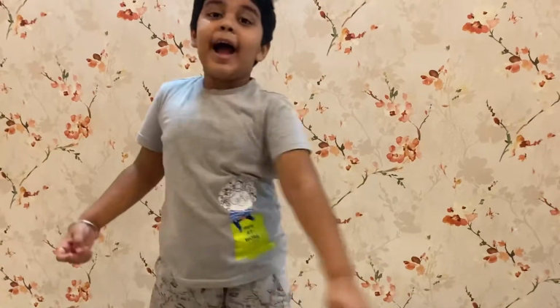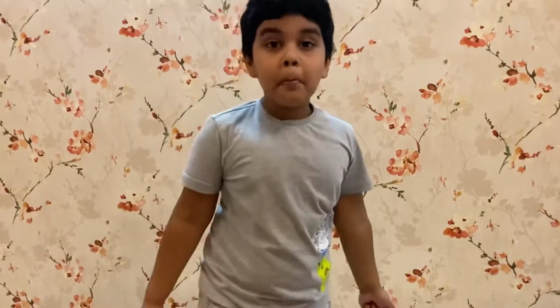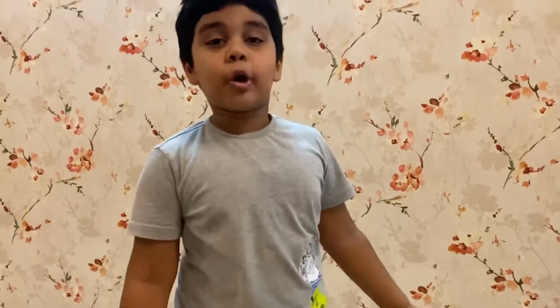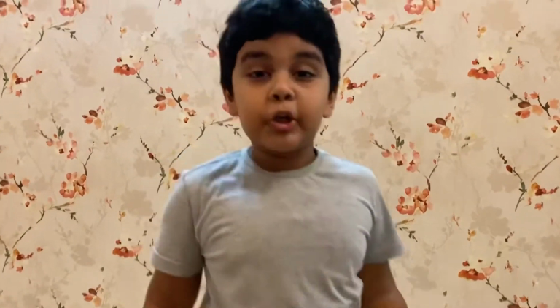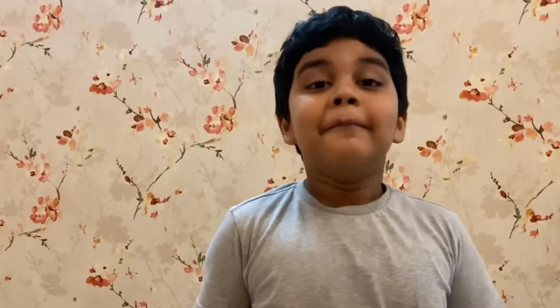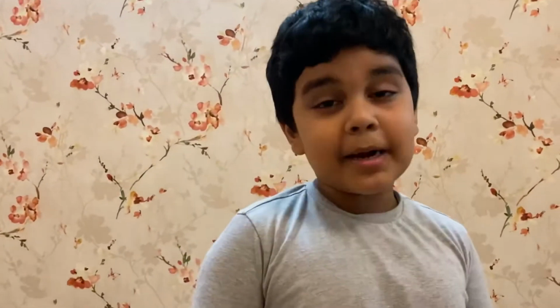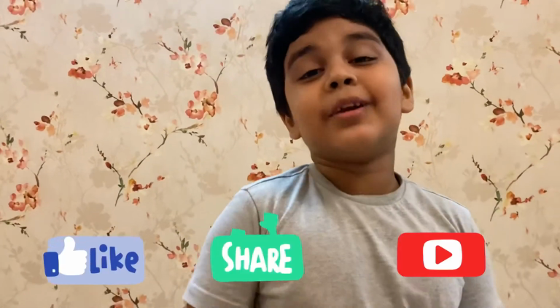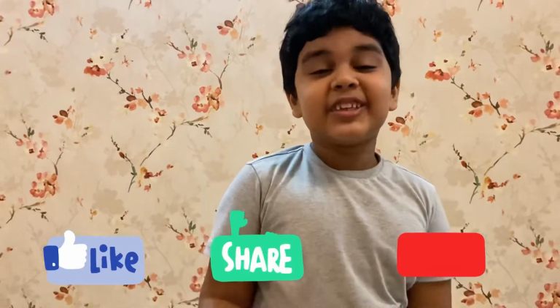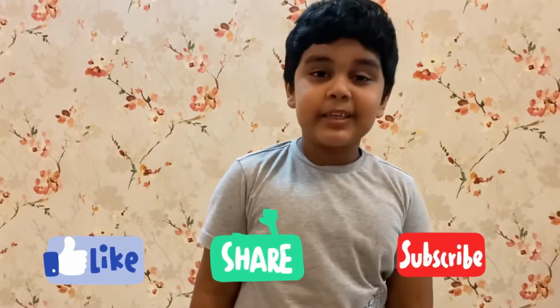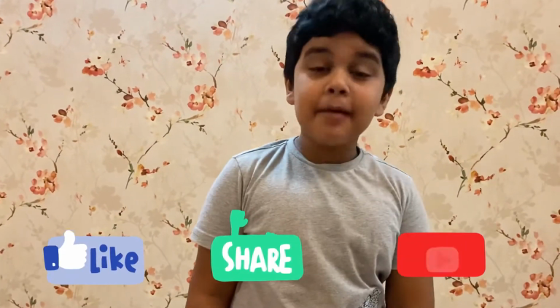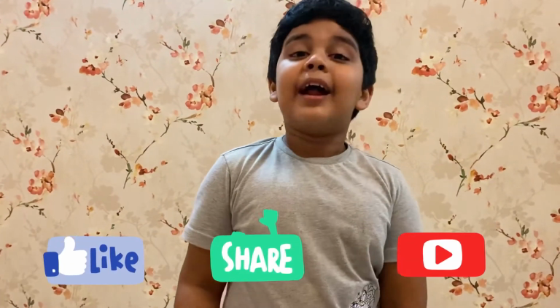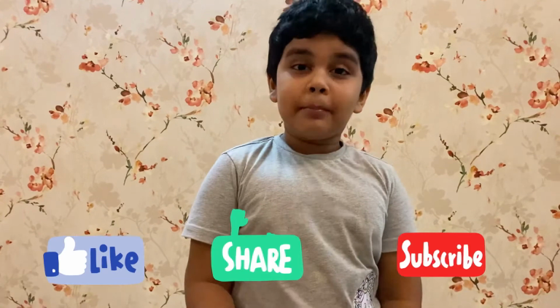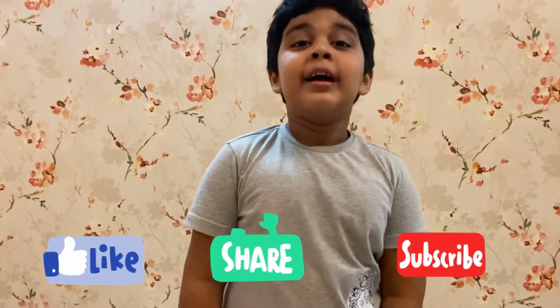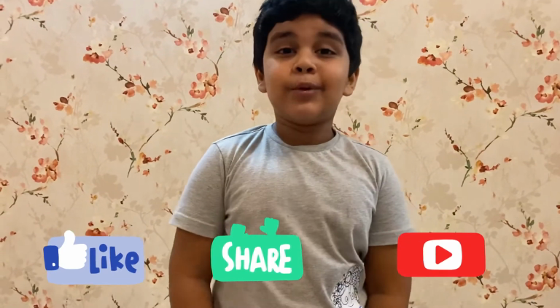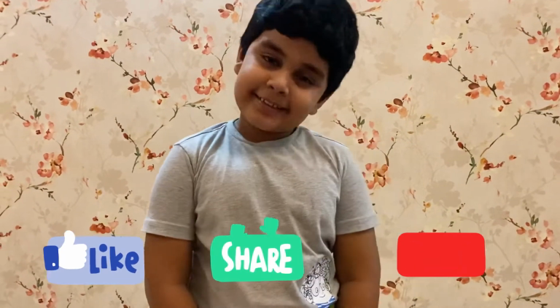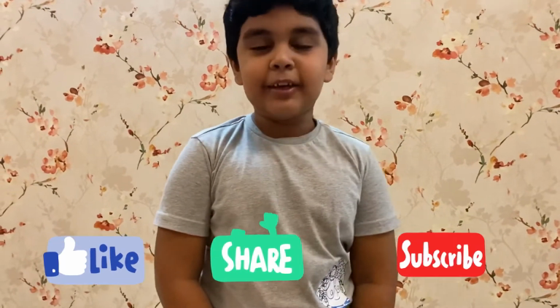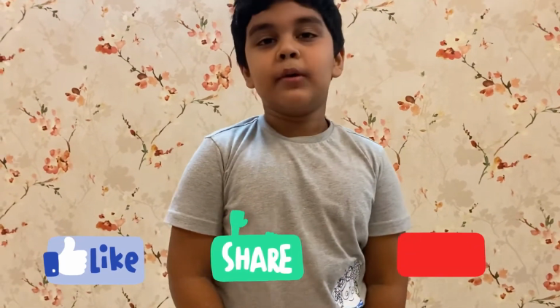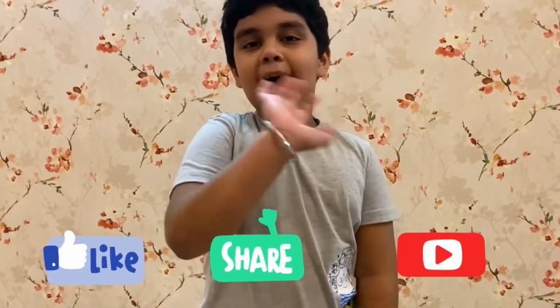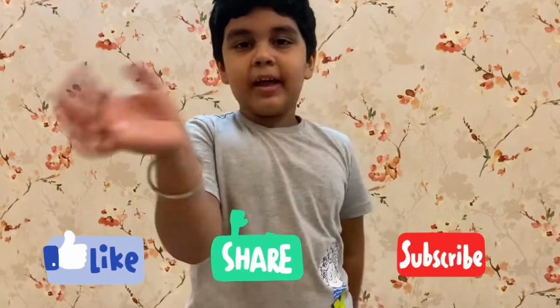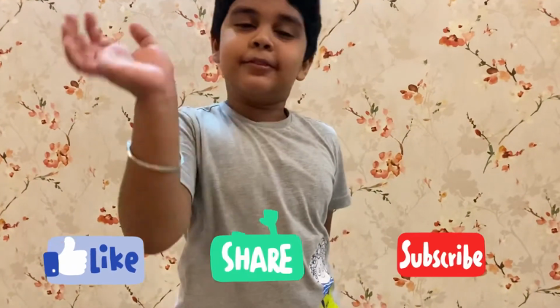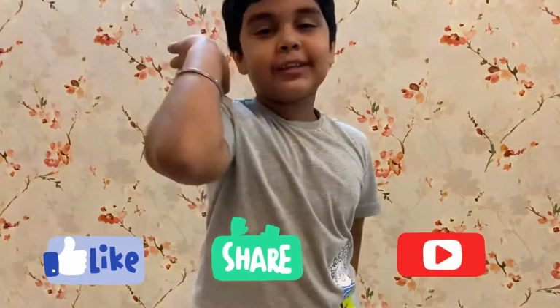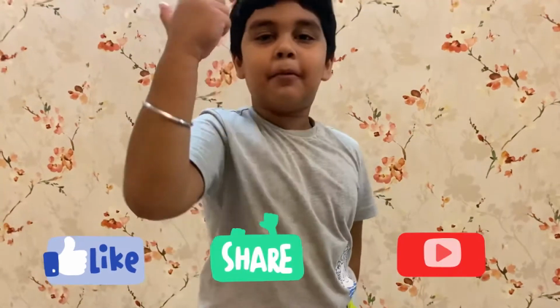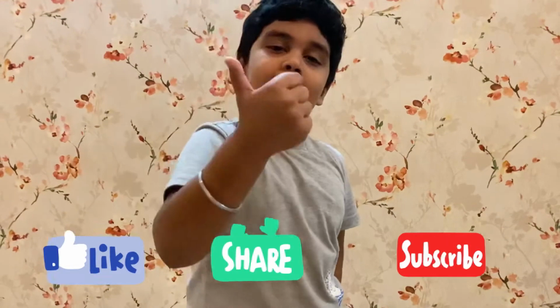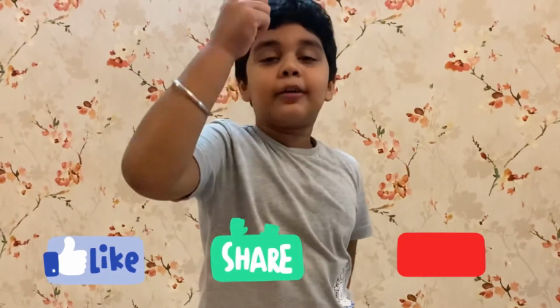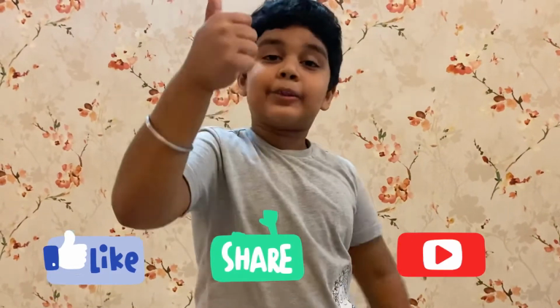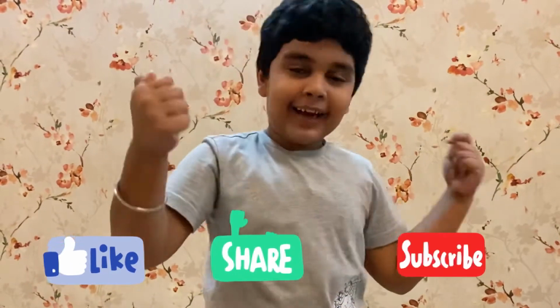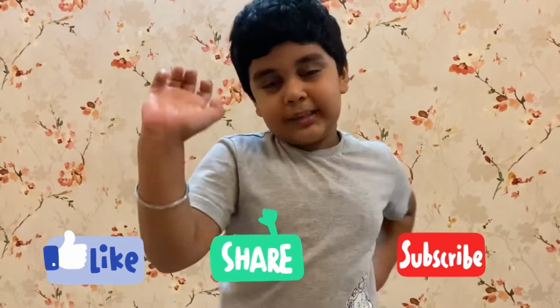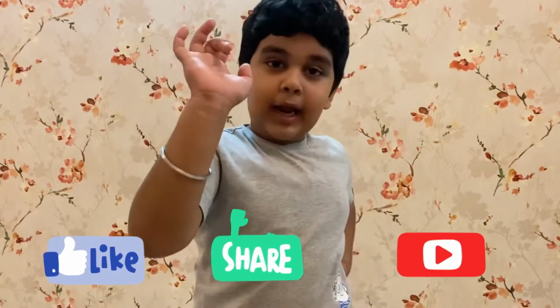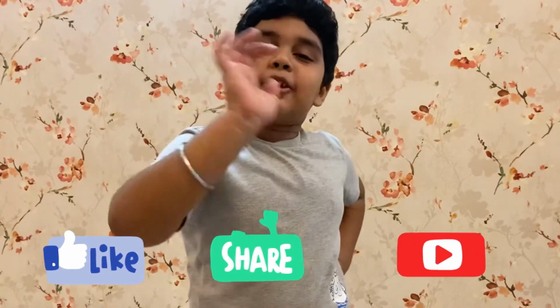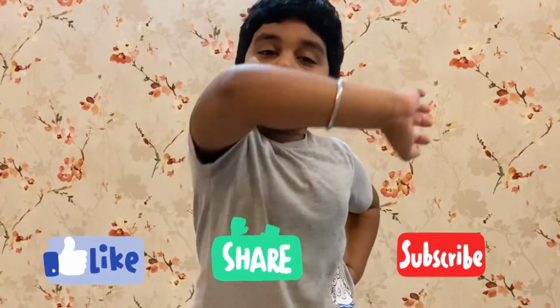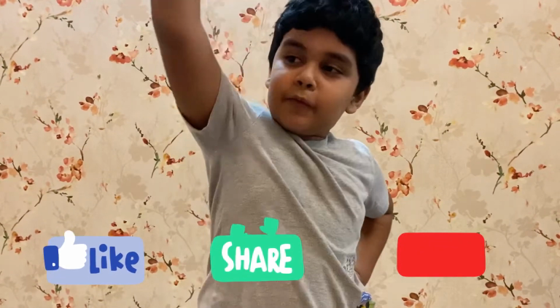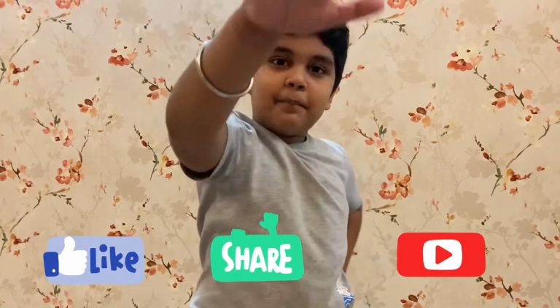I hope you enjoyed the video. Please remember to like, share and subscribe and comment if you like exercising too. Bye! And see you in the next video. Bye! And don't forget to like, subscribe and share with all of your friends. Bye!